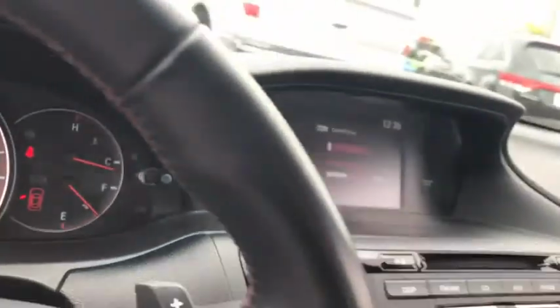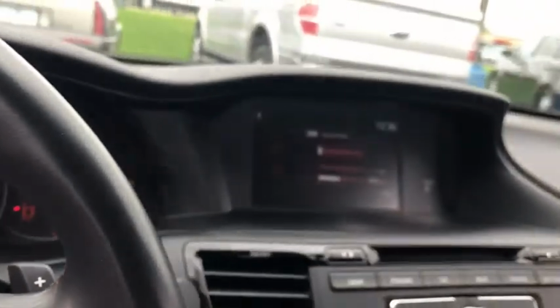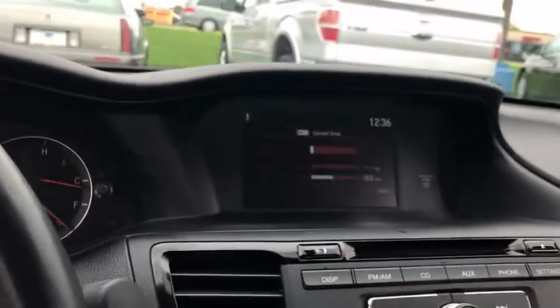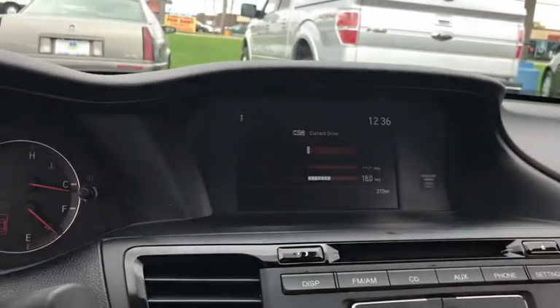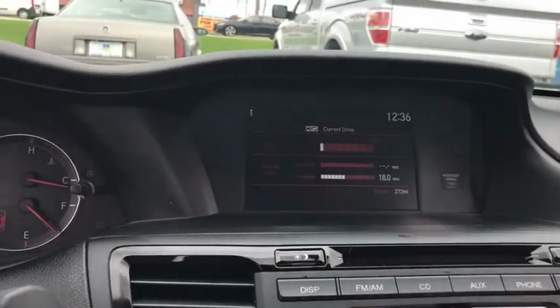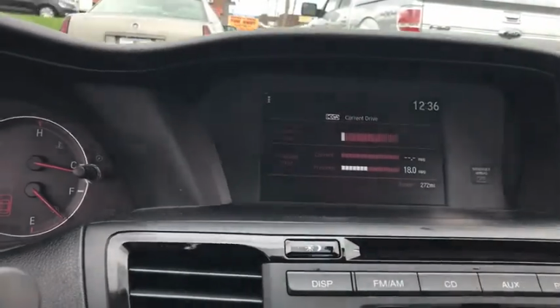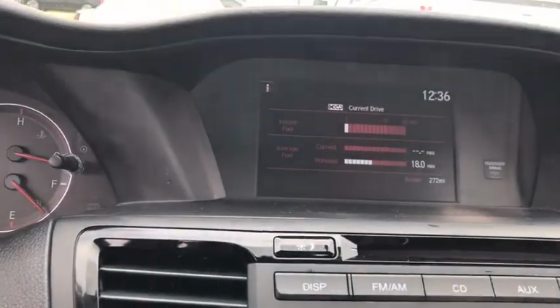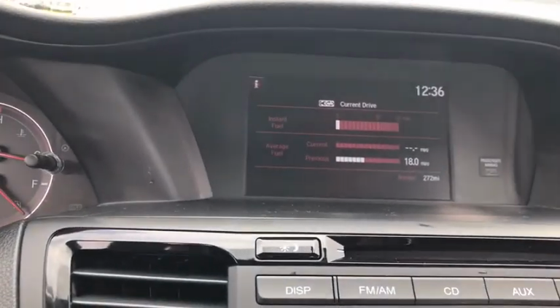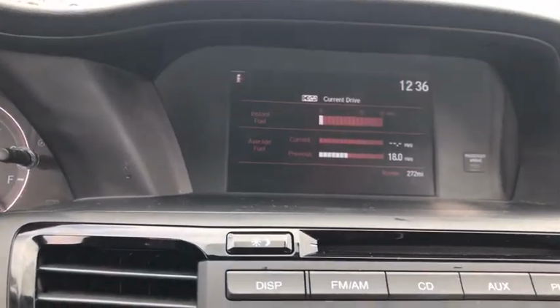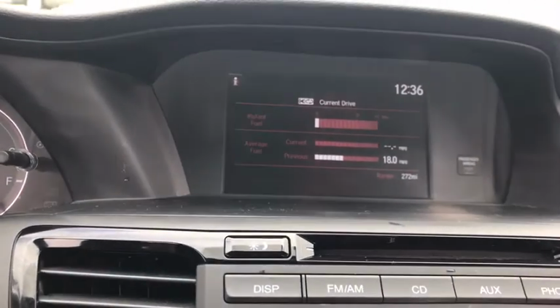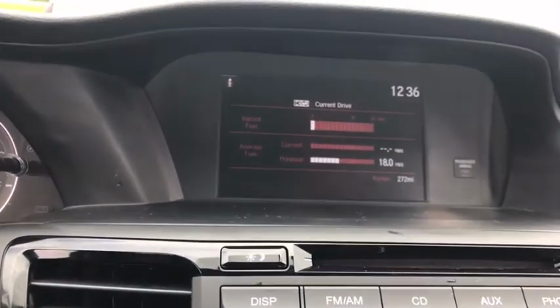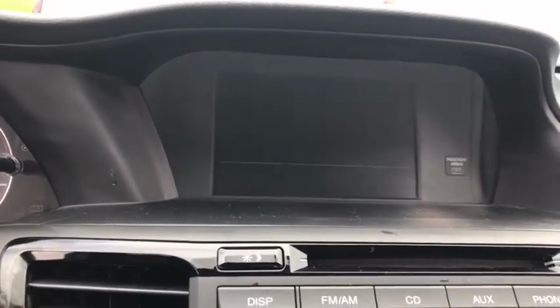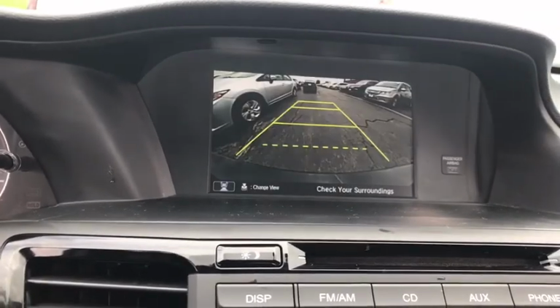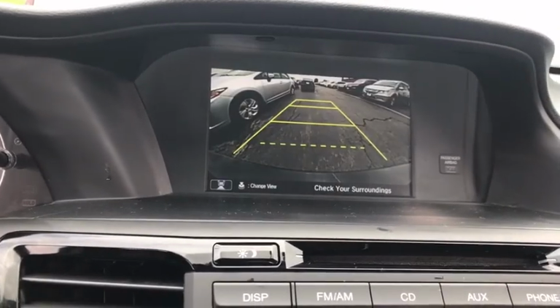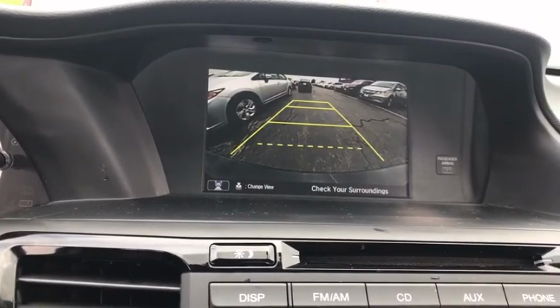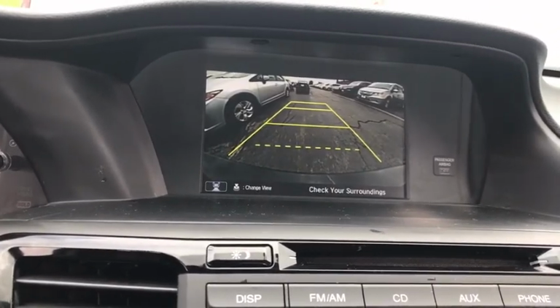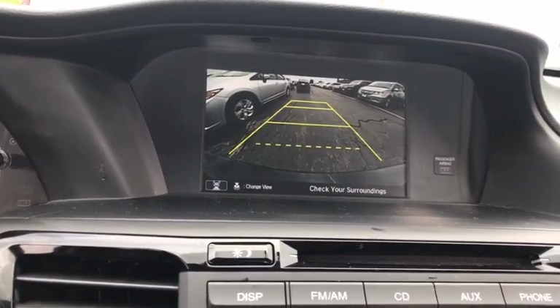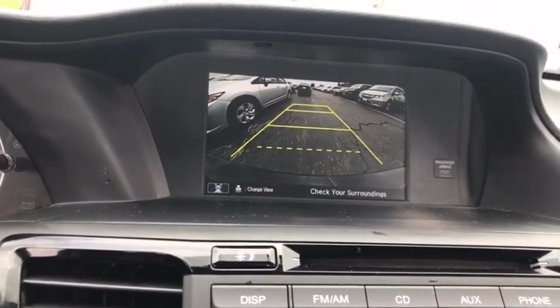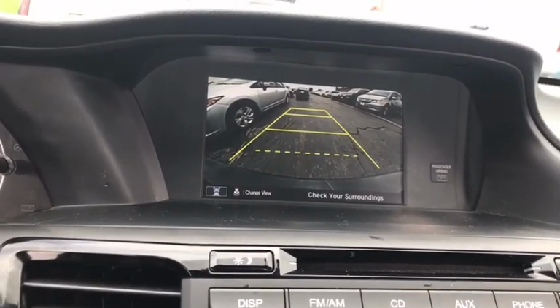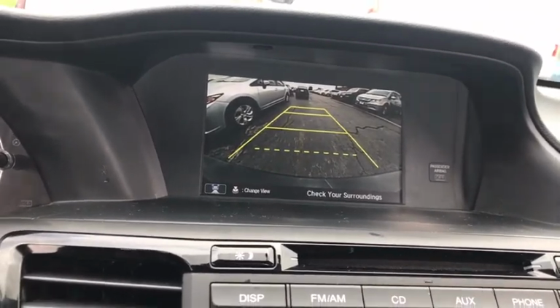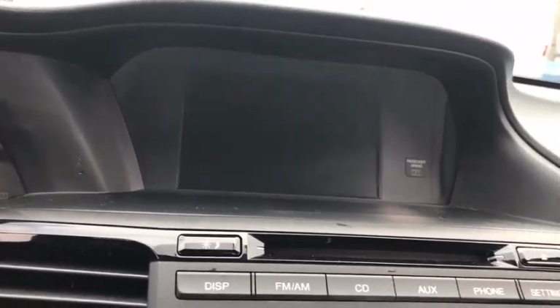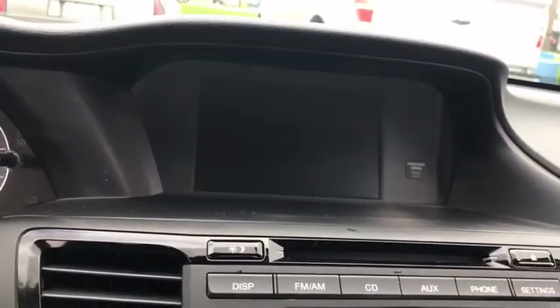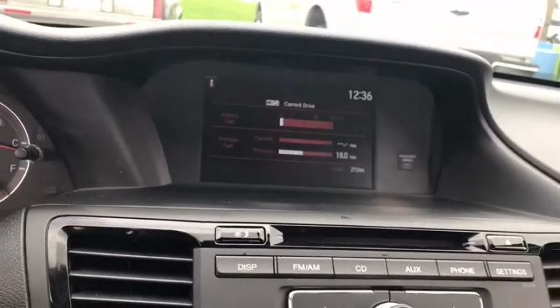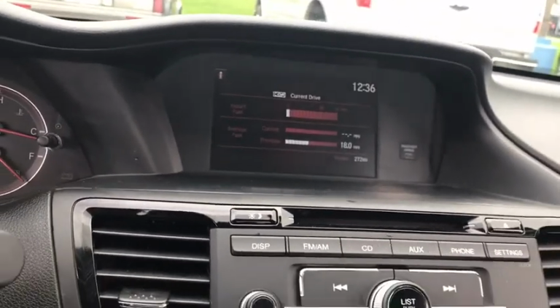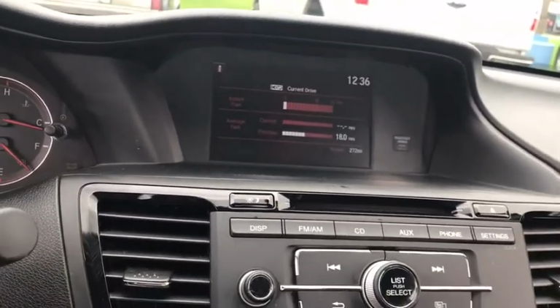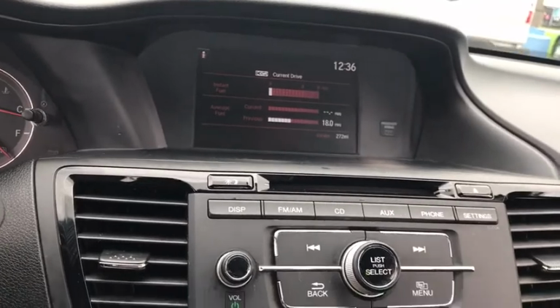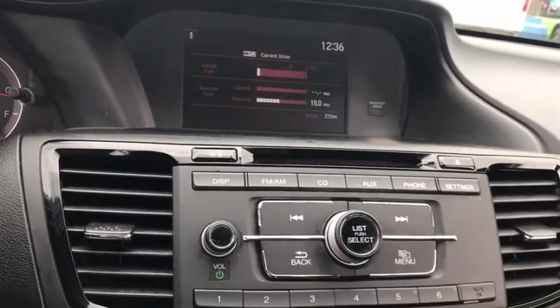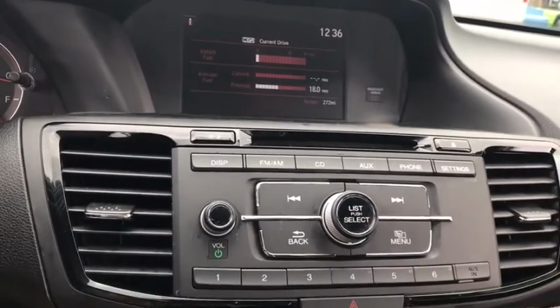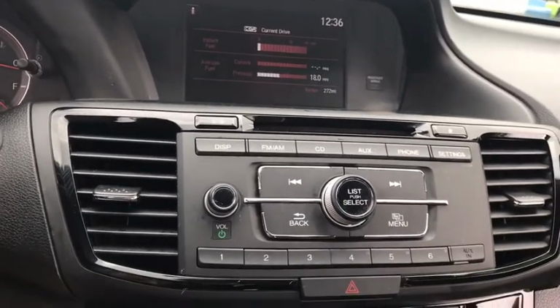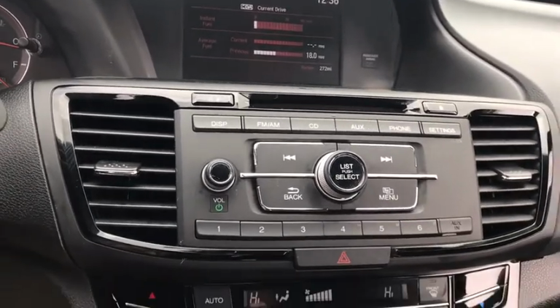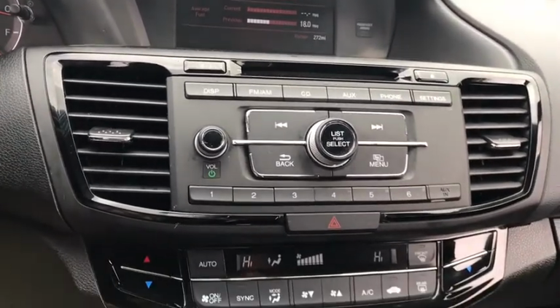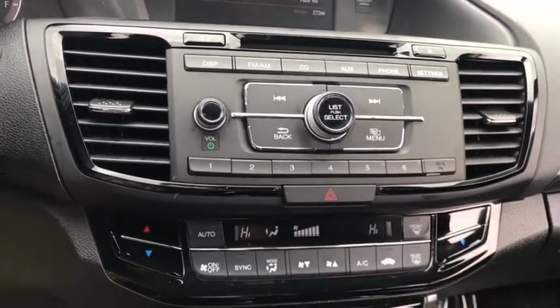Driver airbag, aluminum wheels, four-wheel disc brakes, cruise control, floor mats, climate control, rear defrost, FWD, AM-FM stereo radio, CD player.